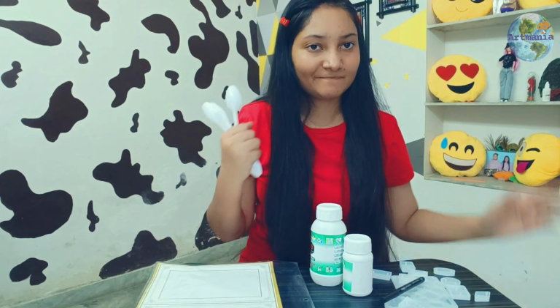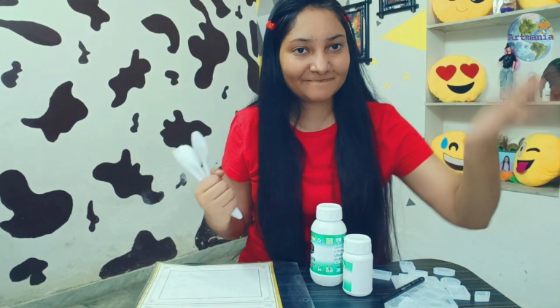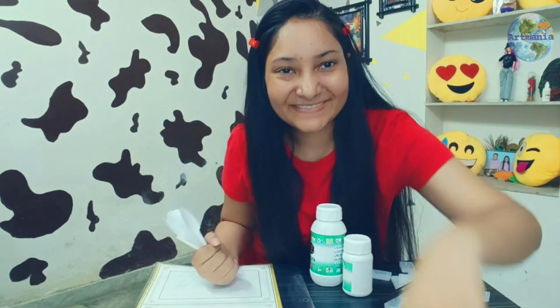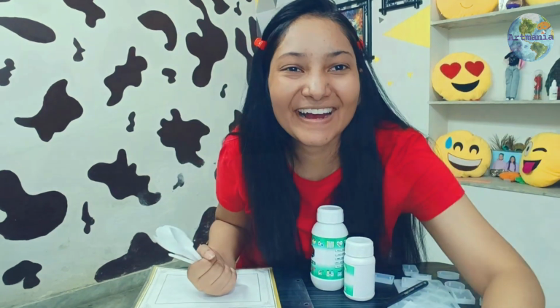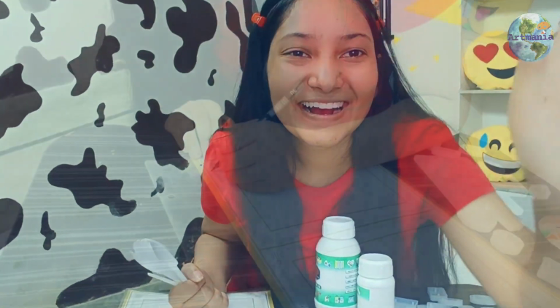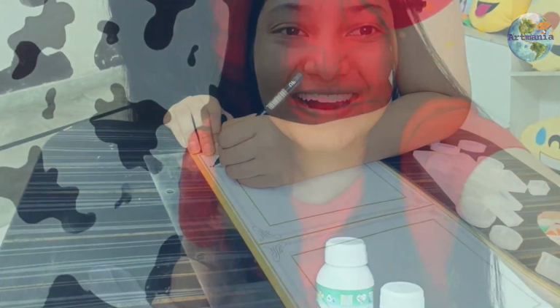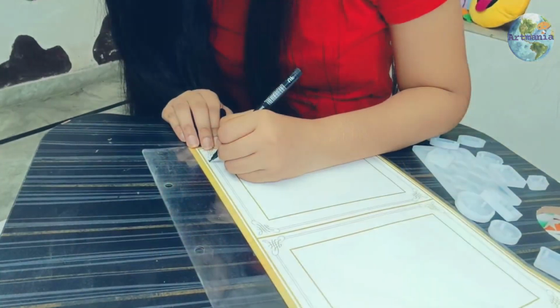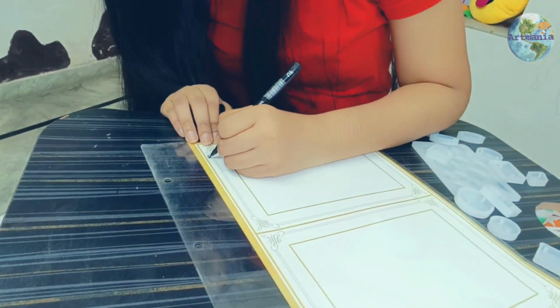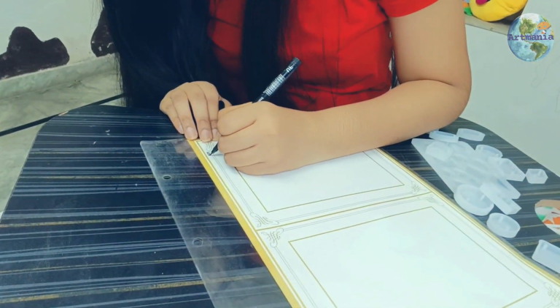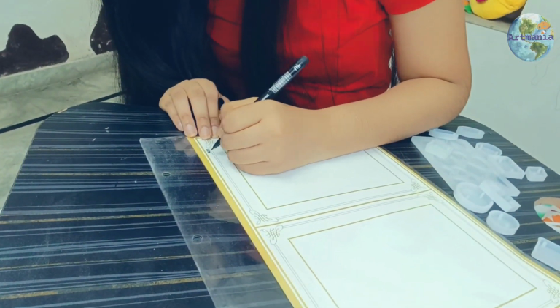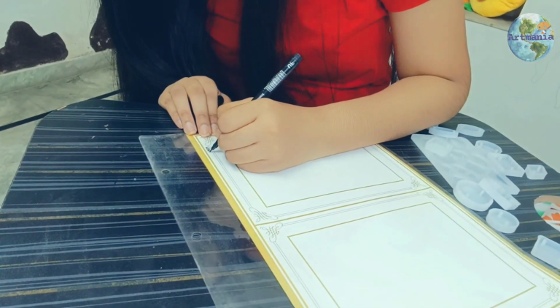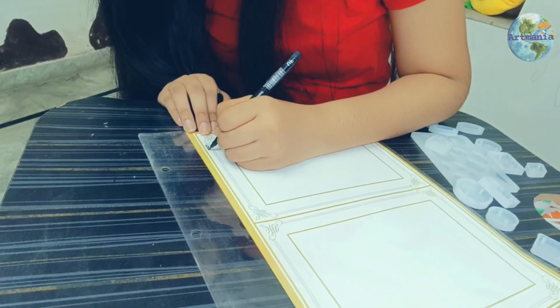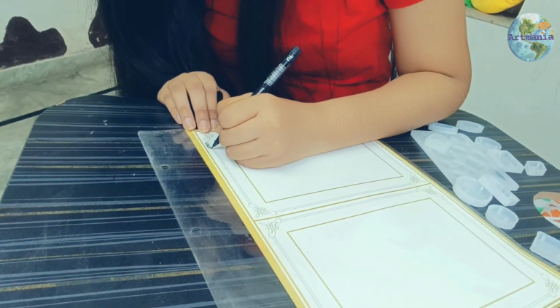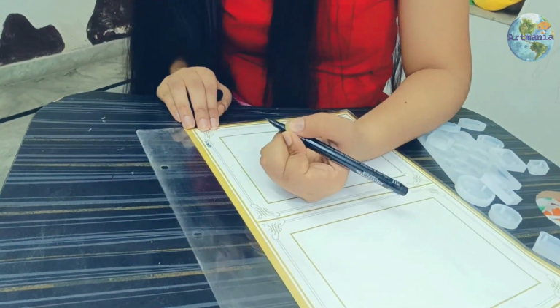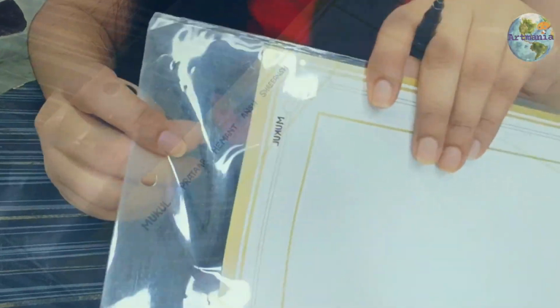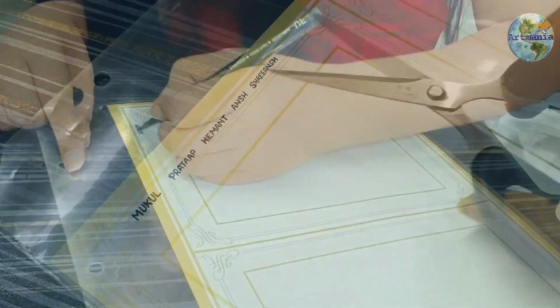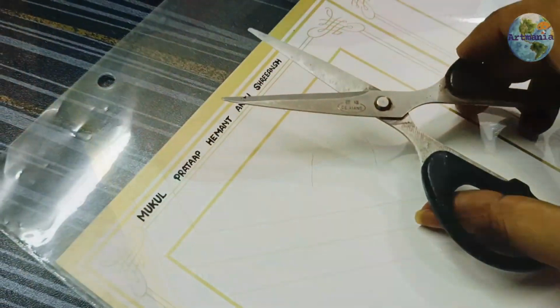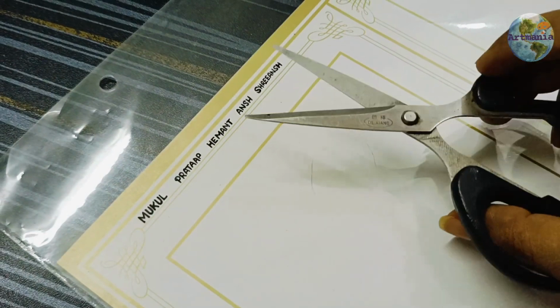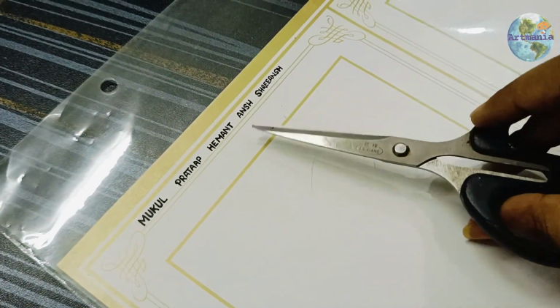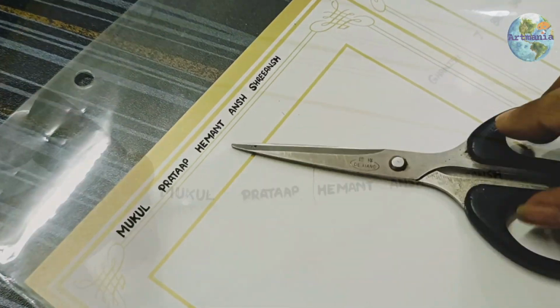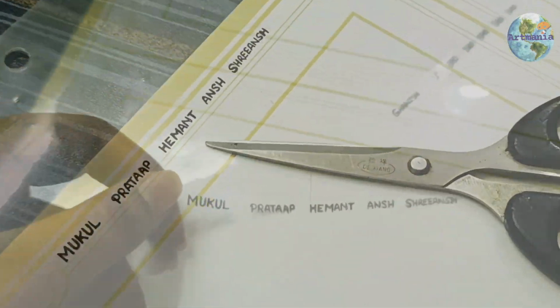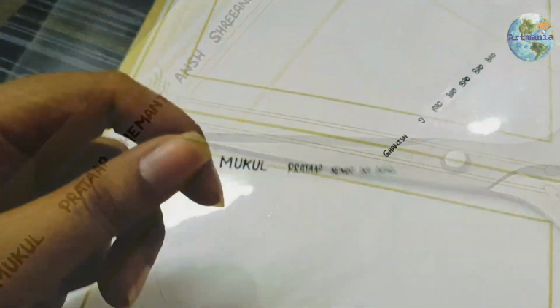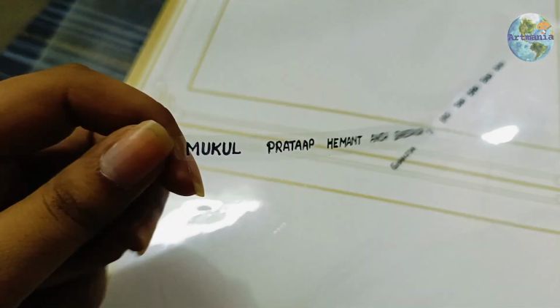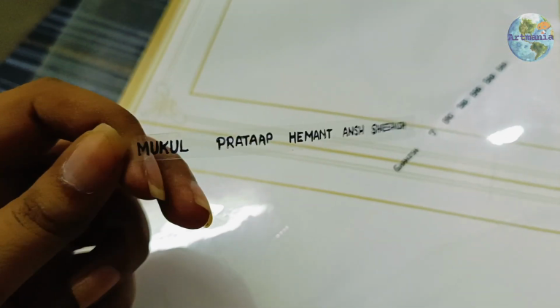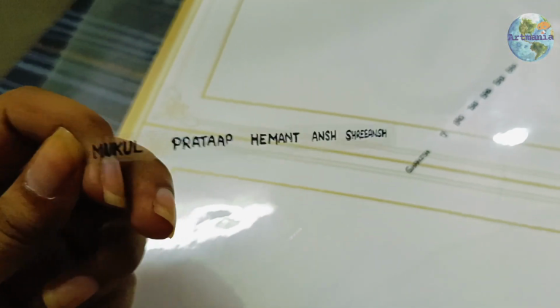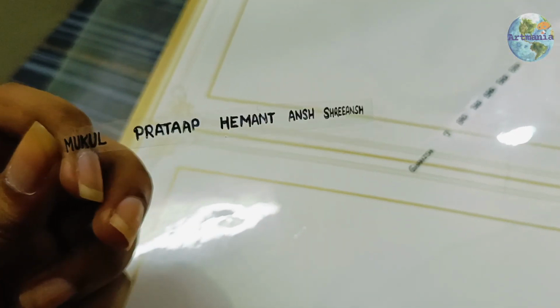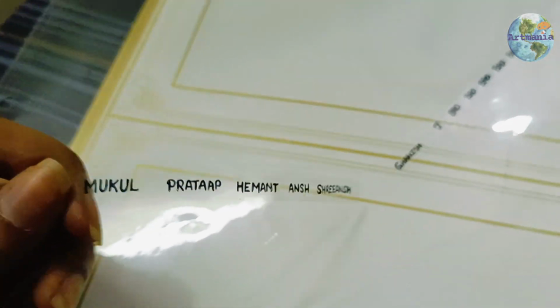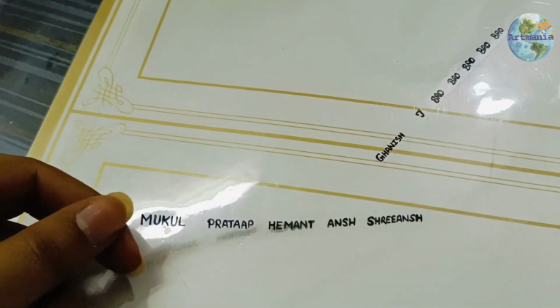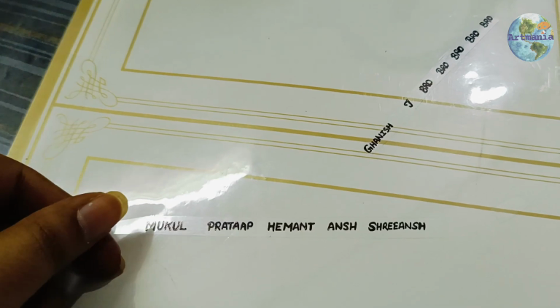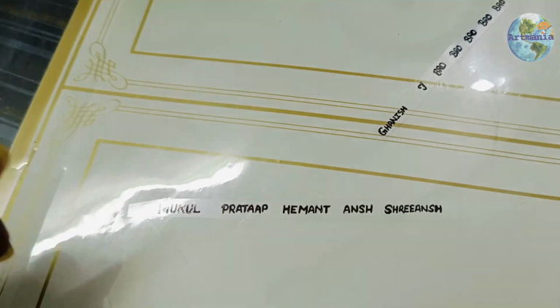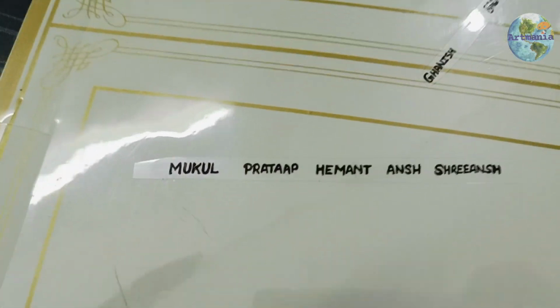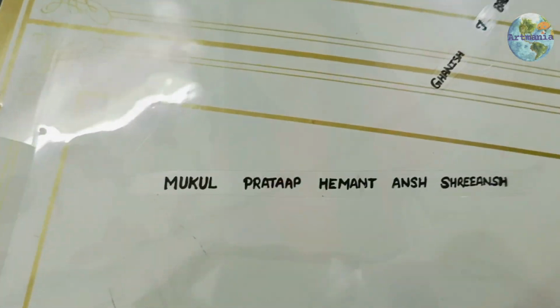You can also make stickers, or use a permanent marker on a plastic sheet. The size of the mold will be smaller than the size of the design. I have written all the names with the permanent marker.